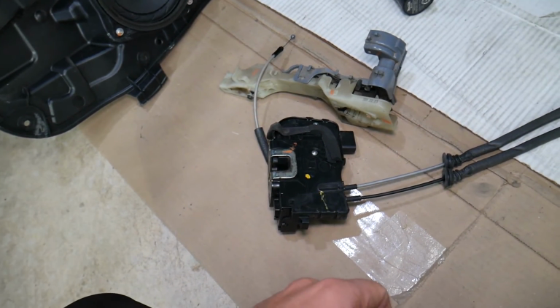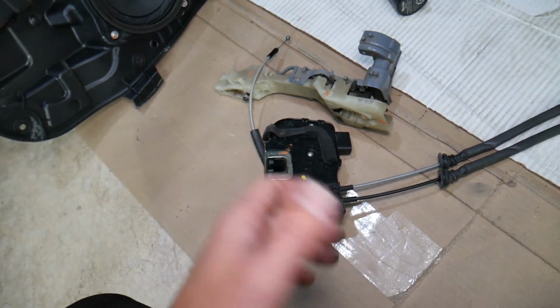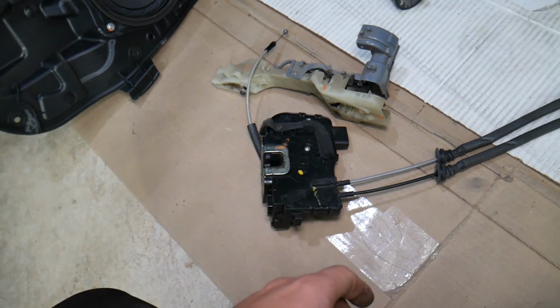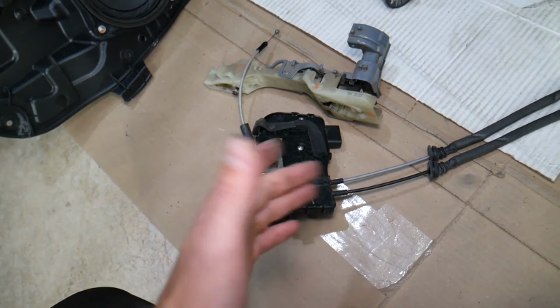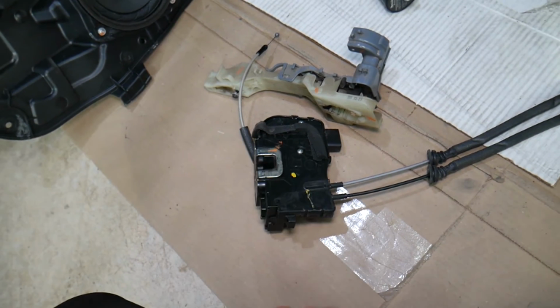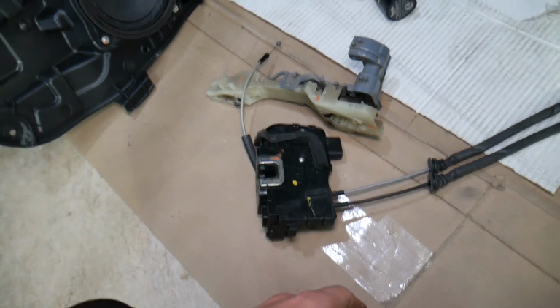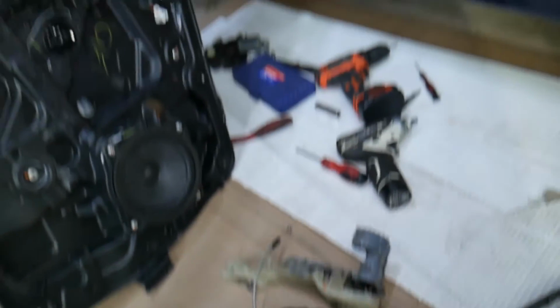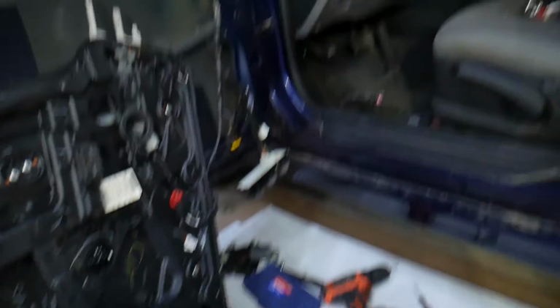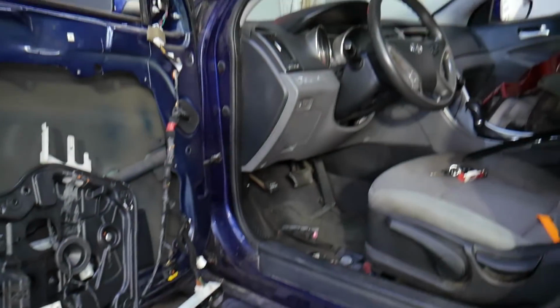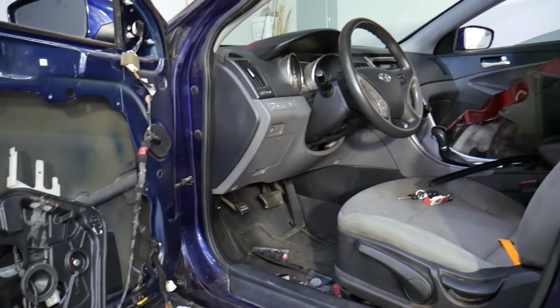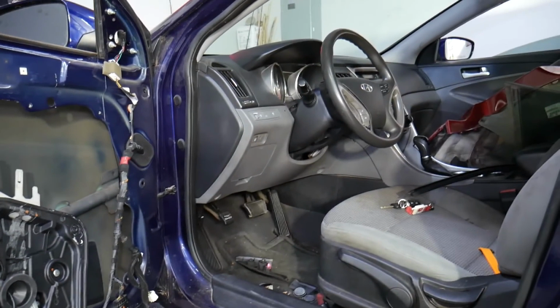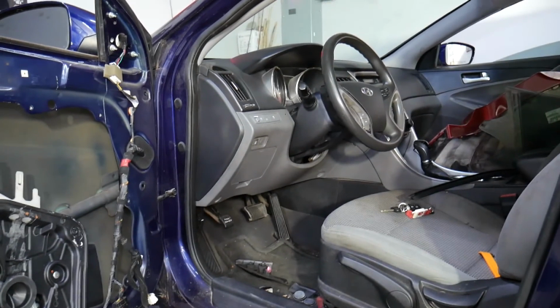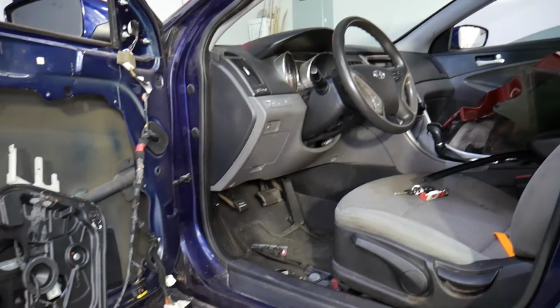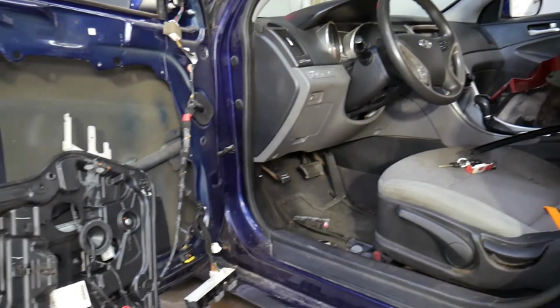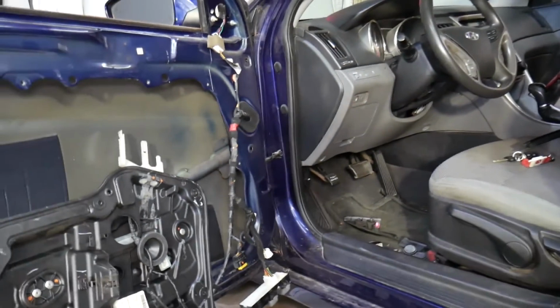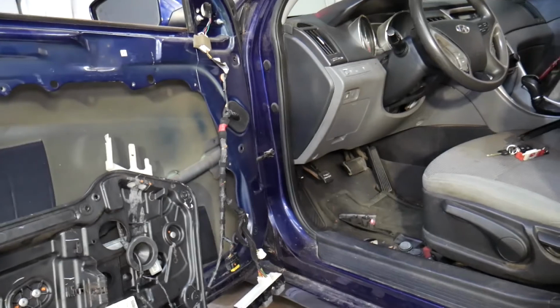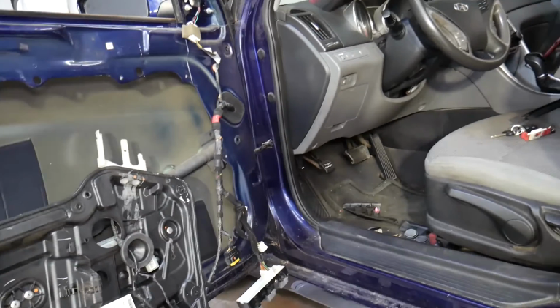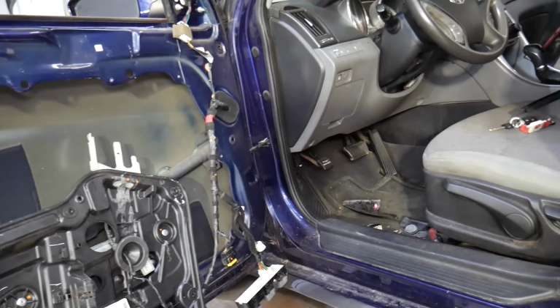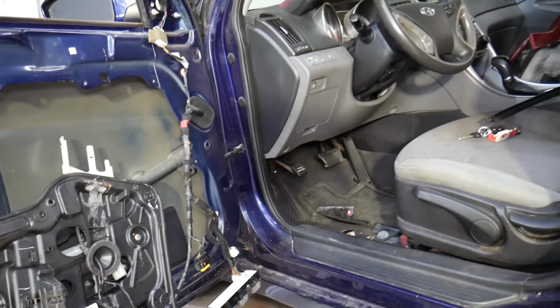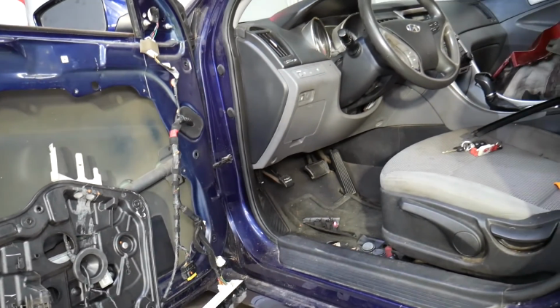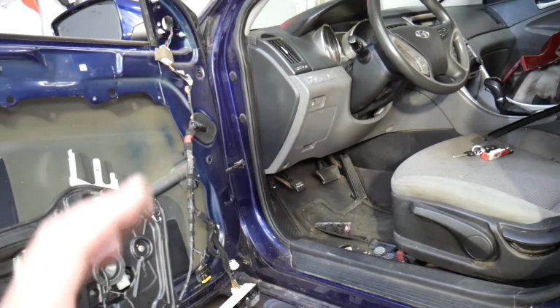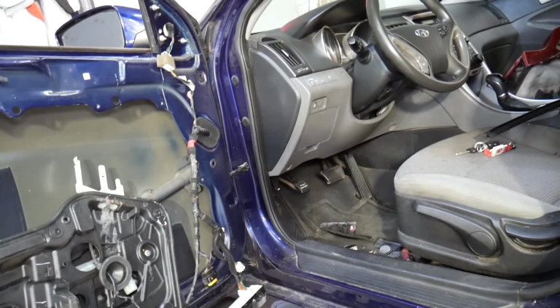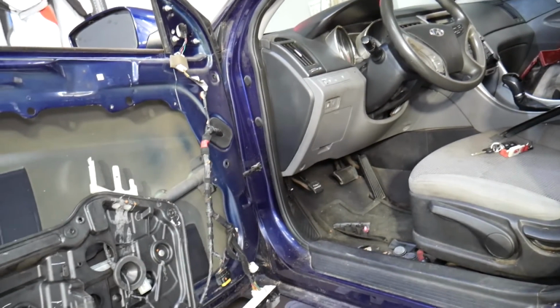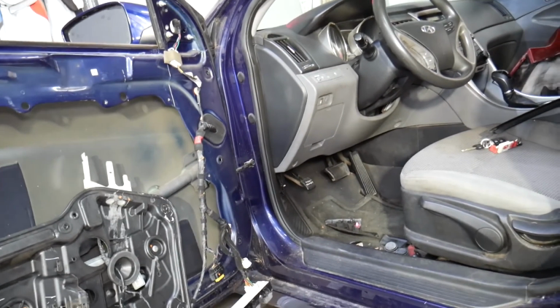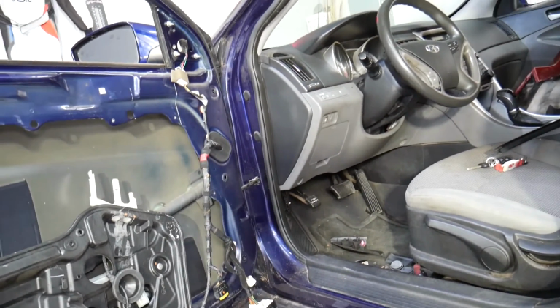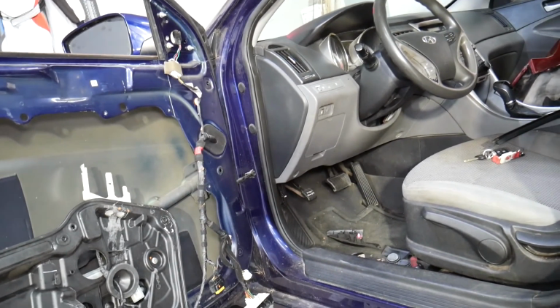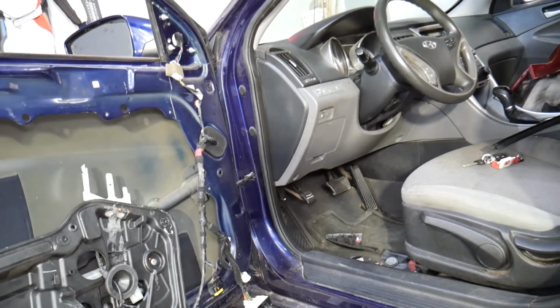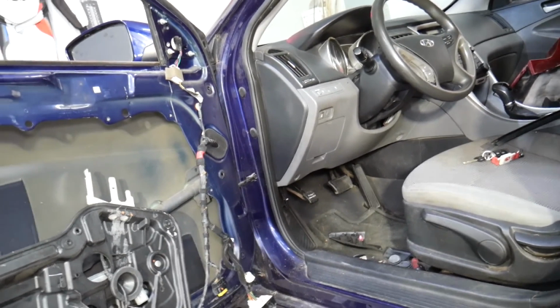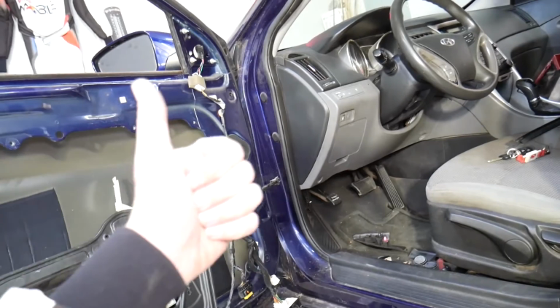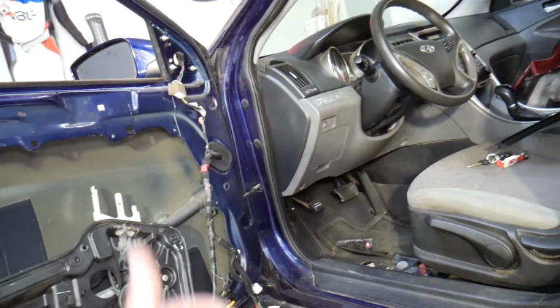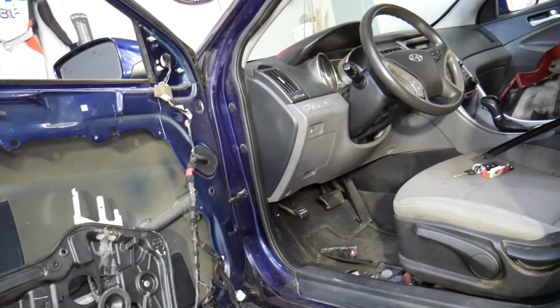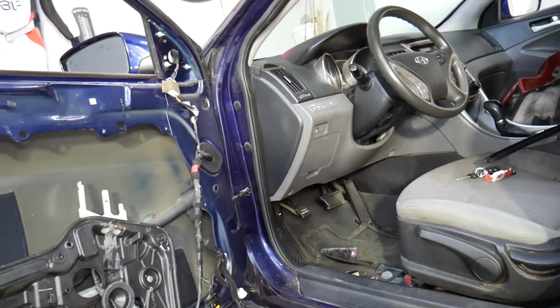Those are the most common causes of a door not opening from inside or outside on a Hyundai Sonata. If you guys want to see any other specific videos, let us know. We've been making quite a few on this car. Hopefully this video will be helpful — thank you for watching and see you guys next time.